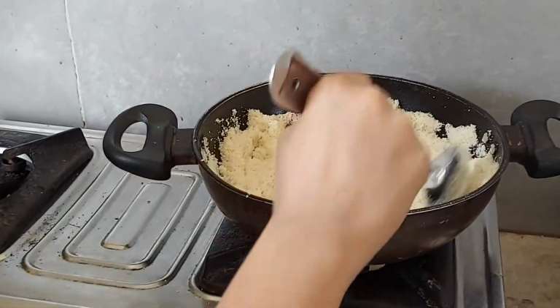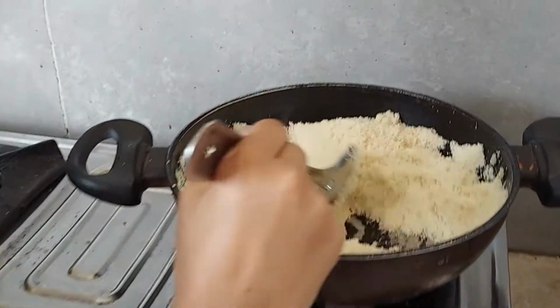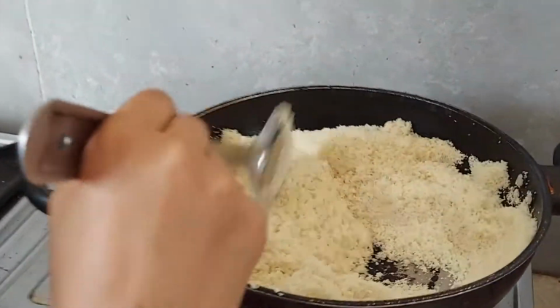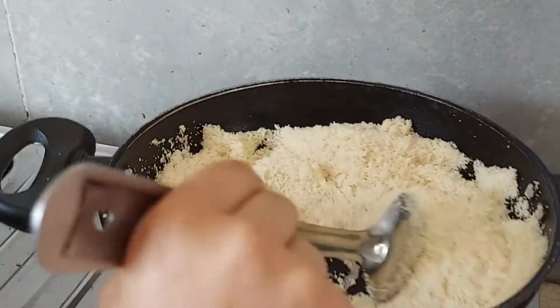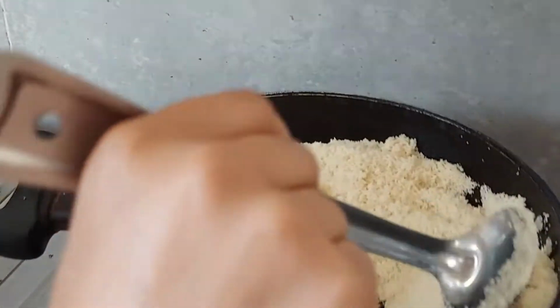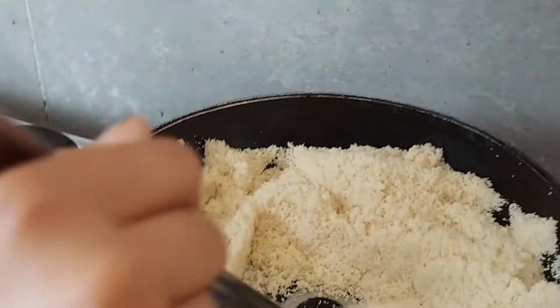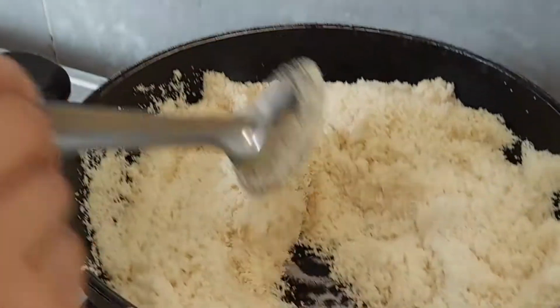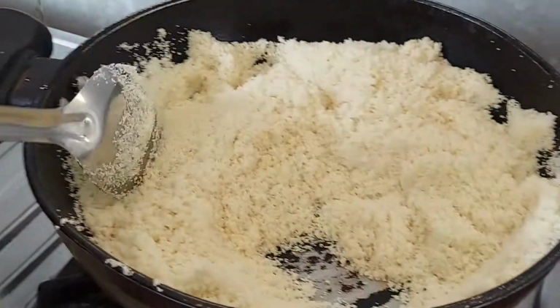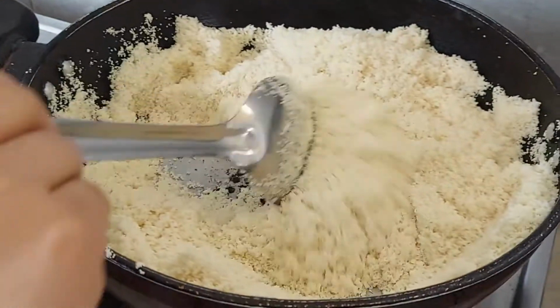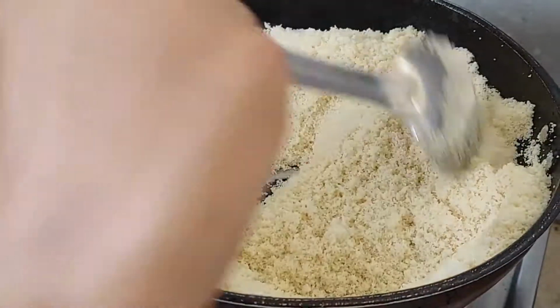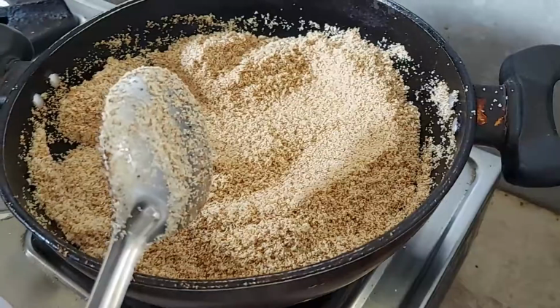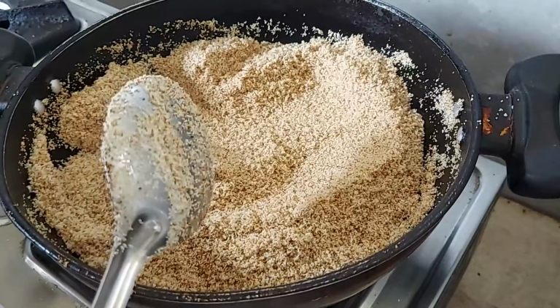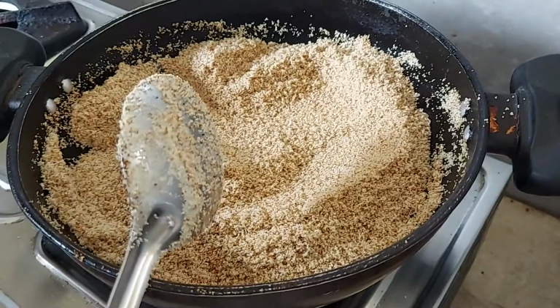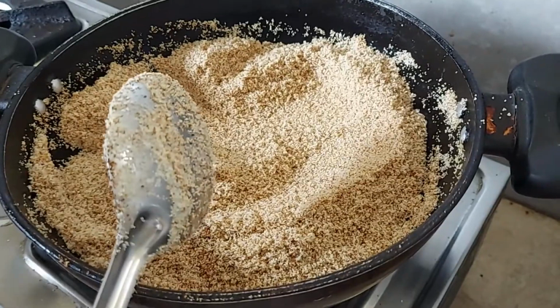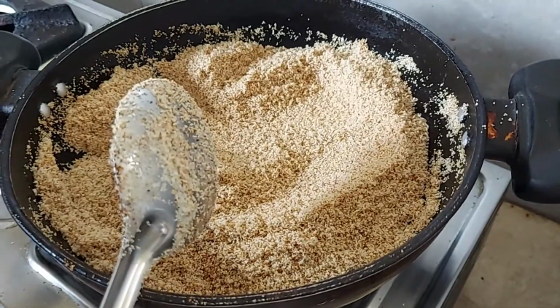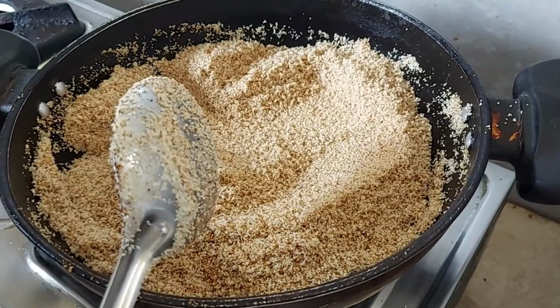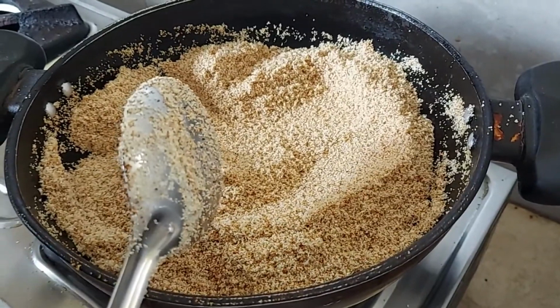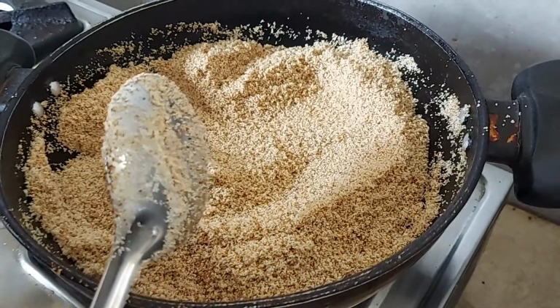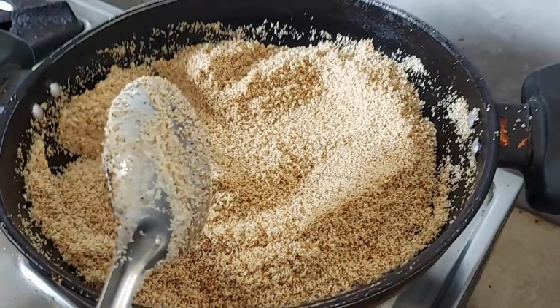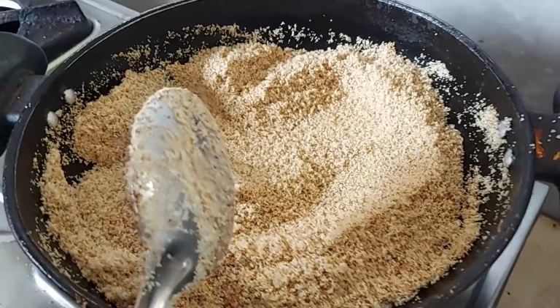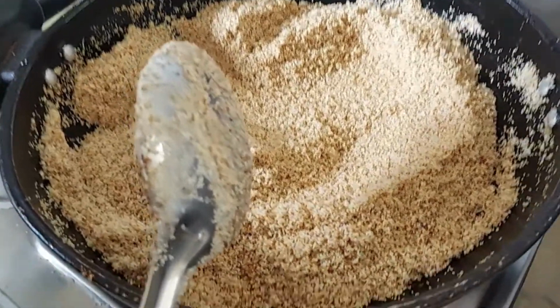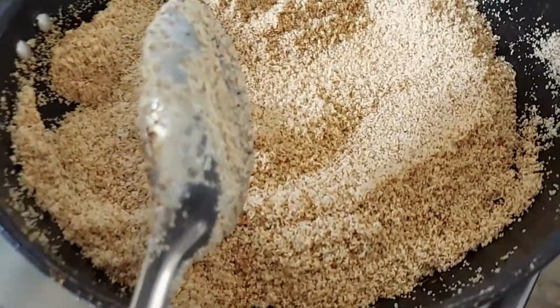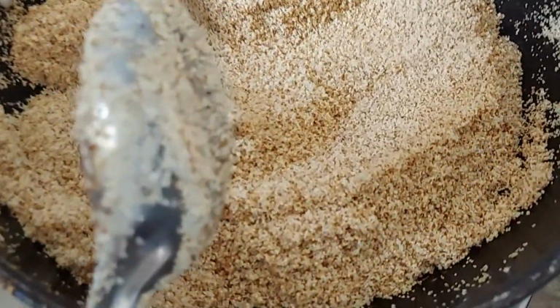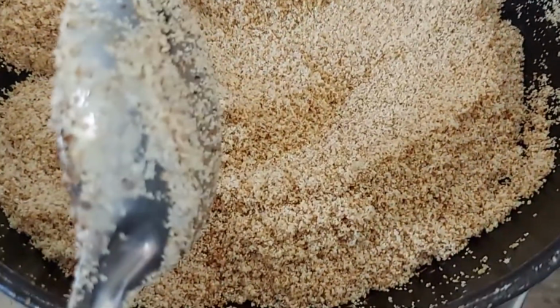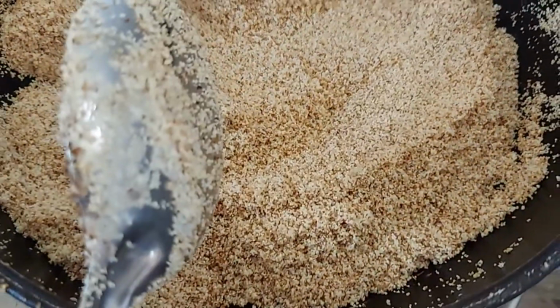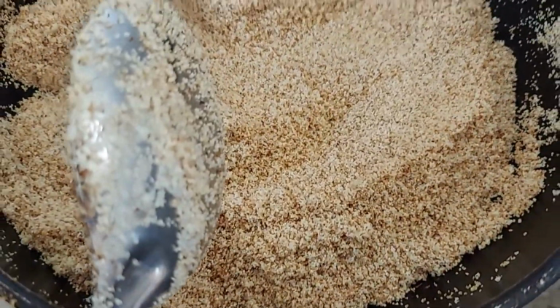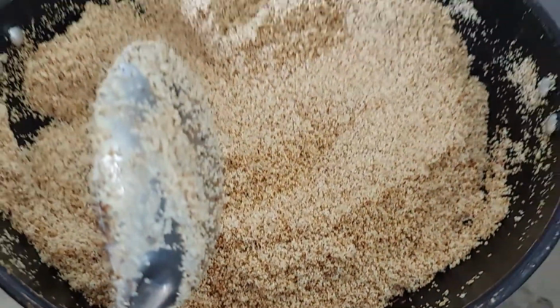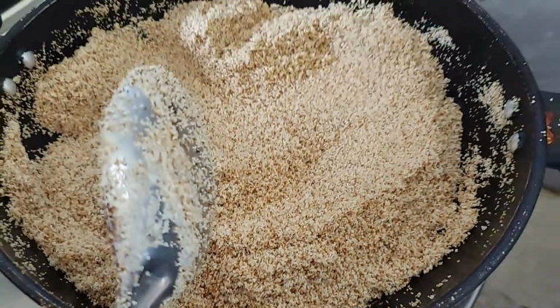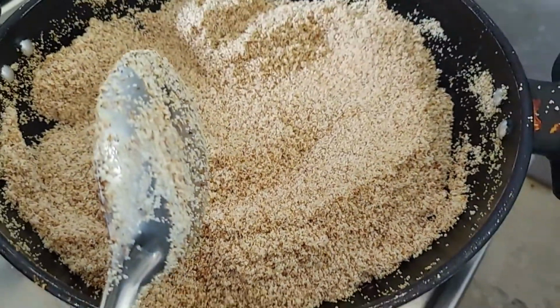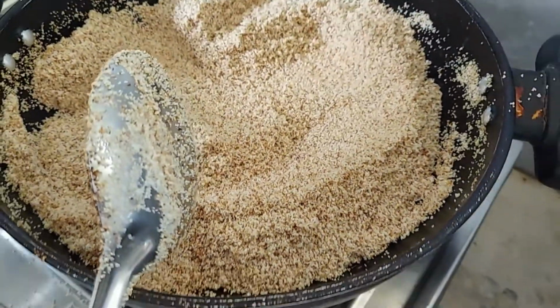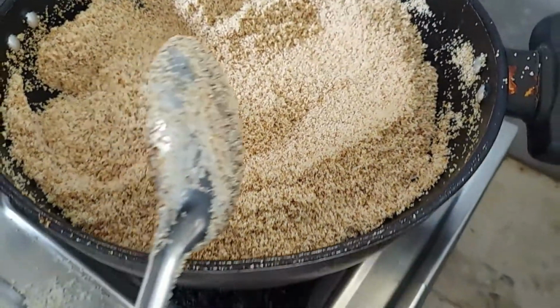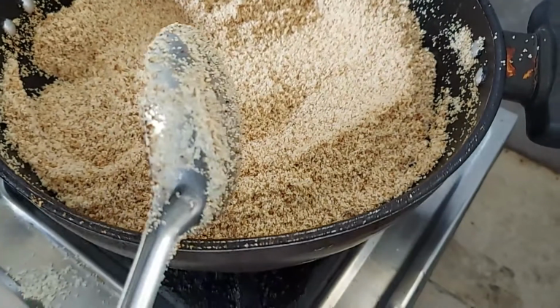Now you can see it is starting to turn golden brown. Now let's put sugar.